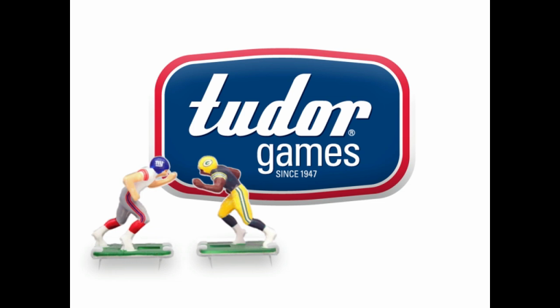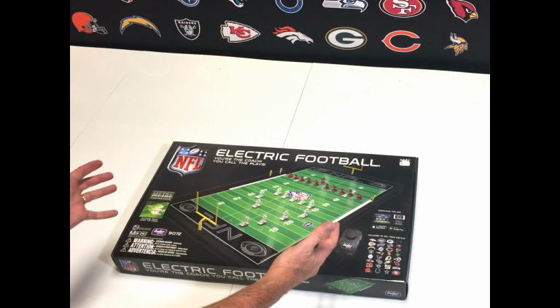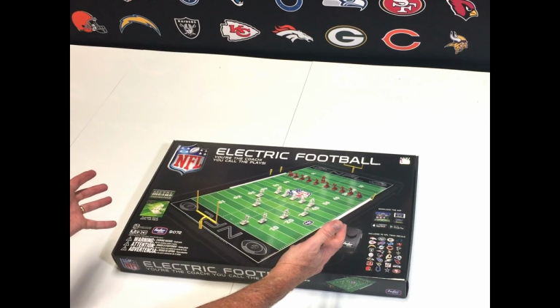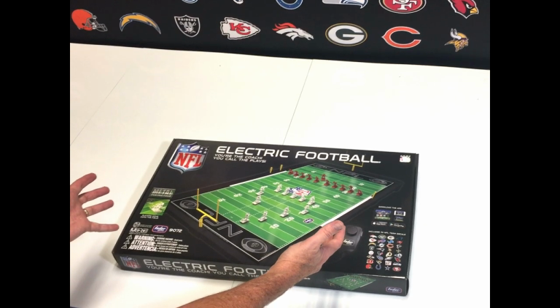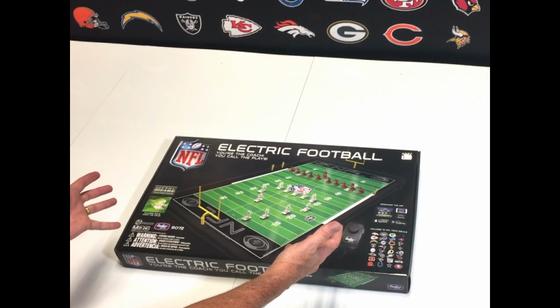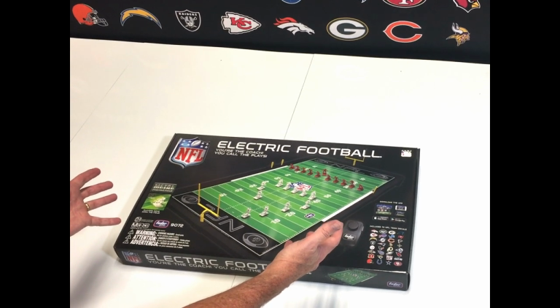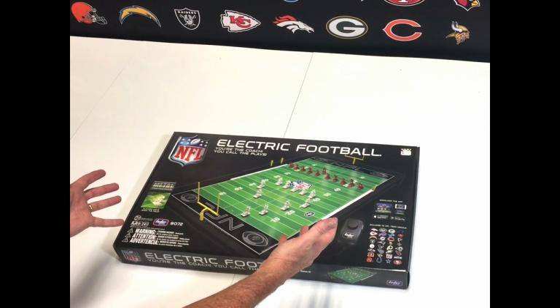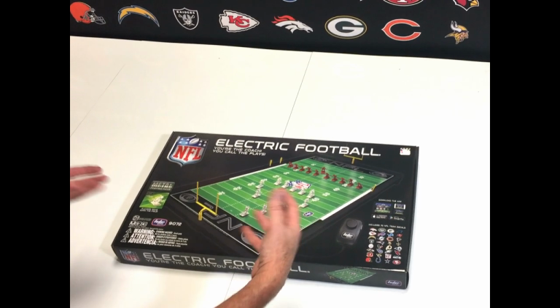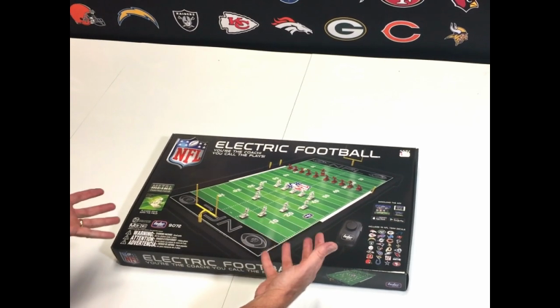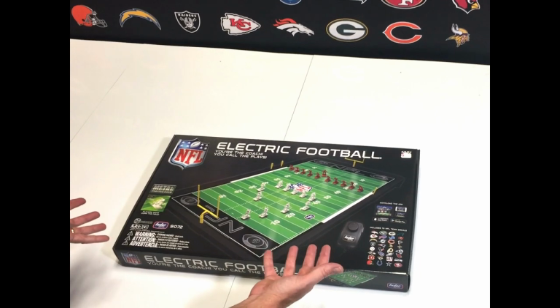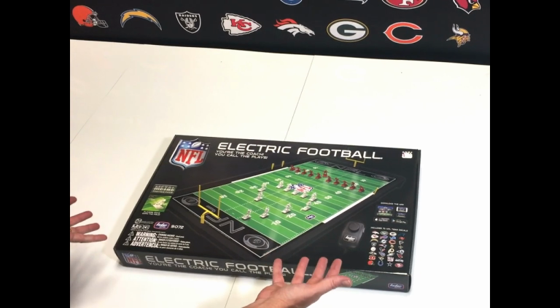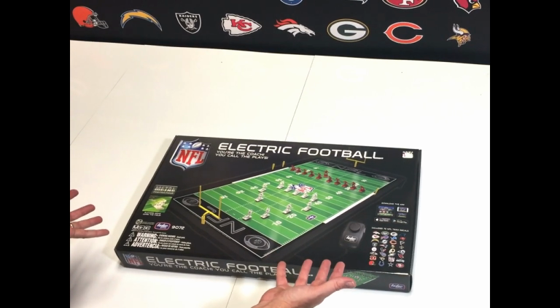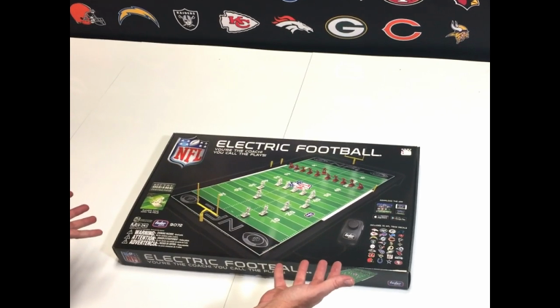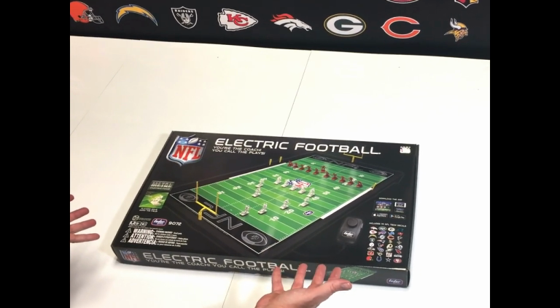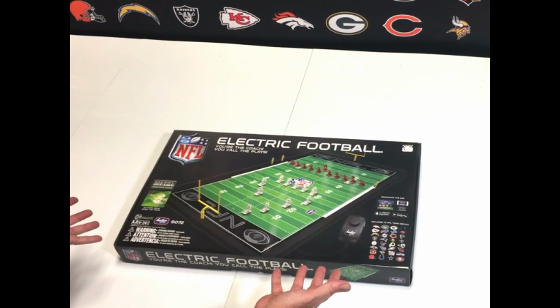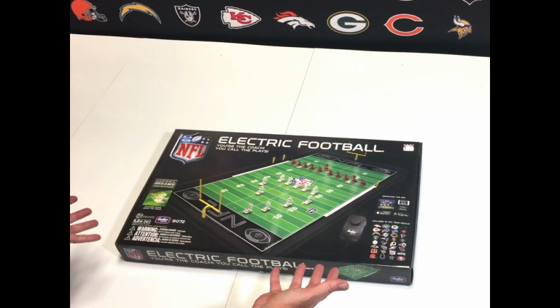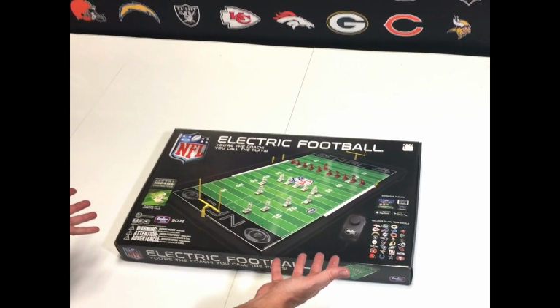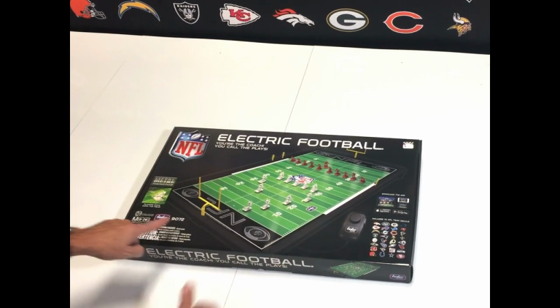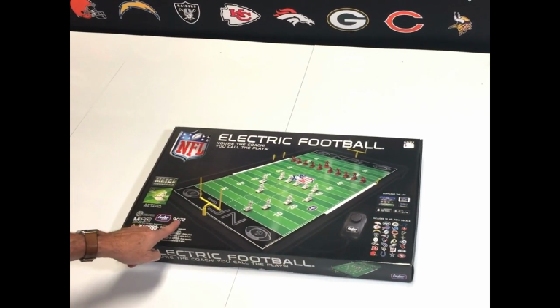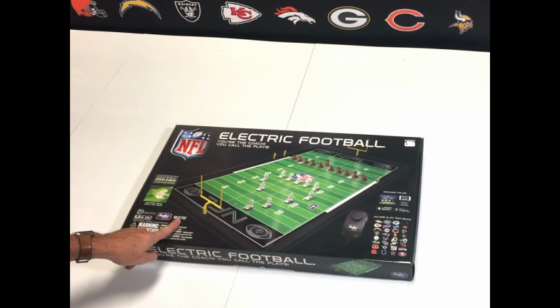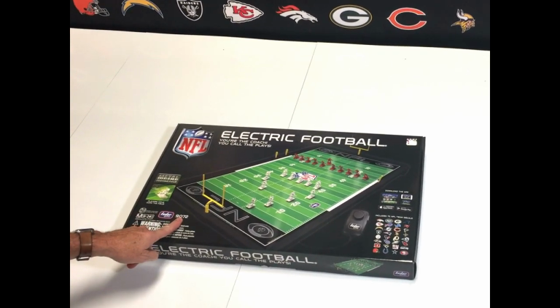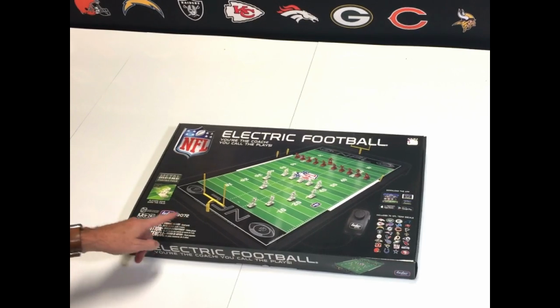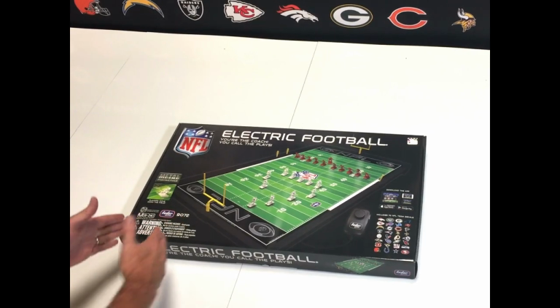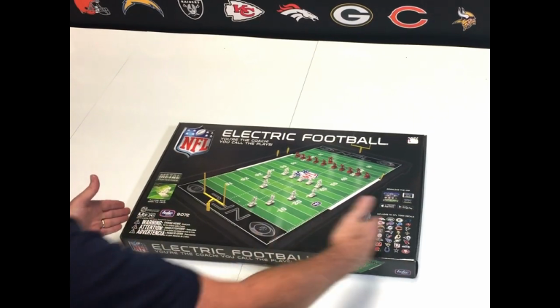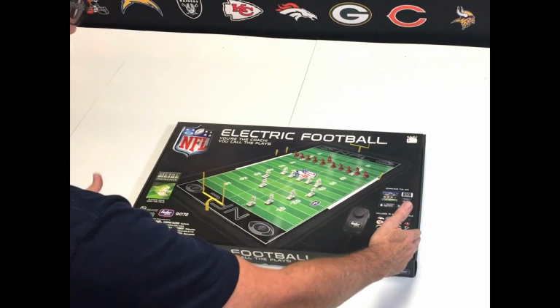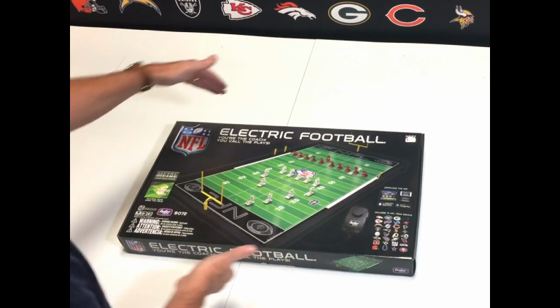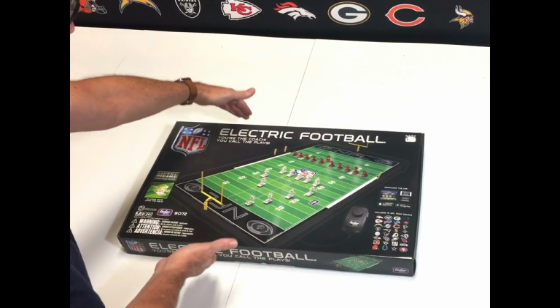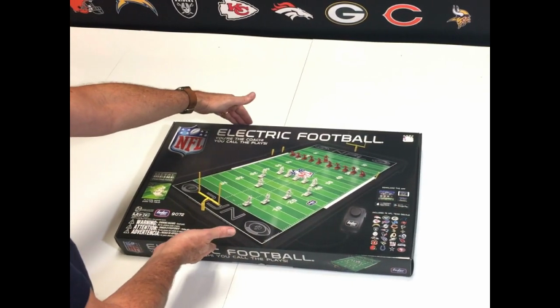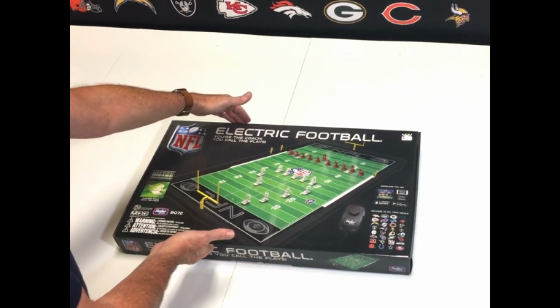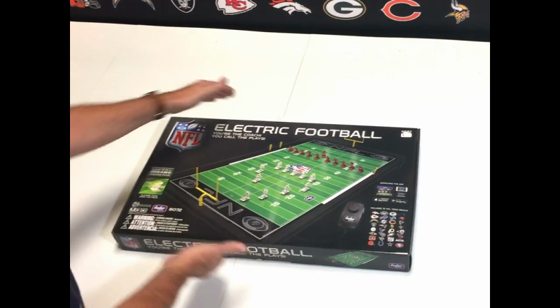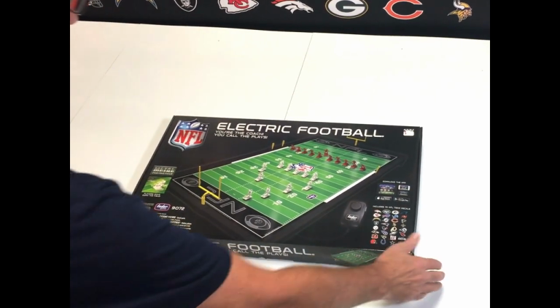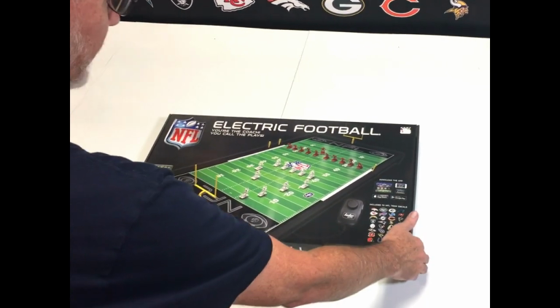Hey, my name is Doug from Tudor Games, but enough about me. Let's look at this beautiful 9072 NFL electric football game. This is the 9072 model, which means it's the 24-inch long by 13-inch playing field model.